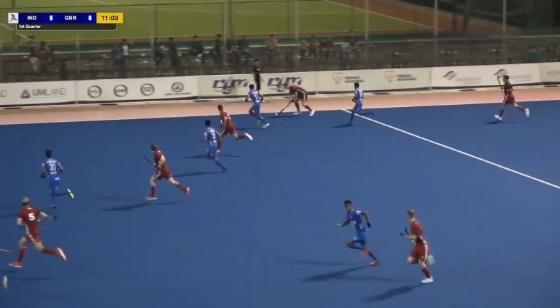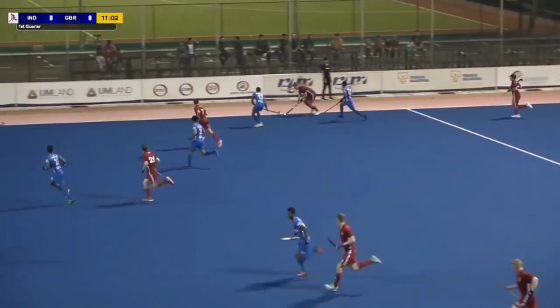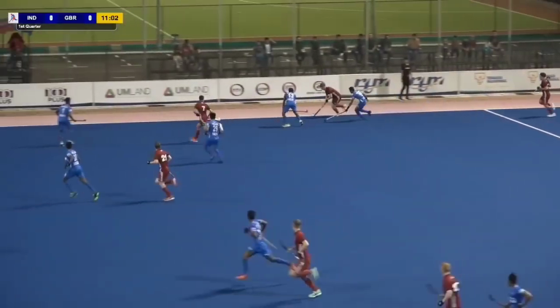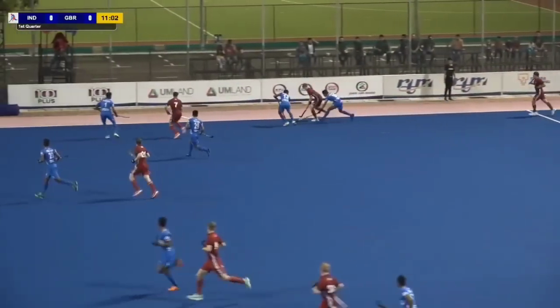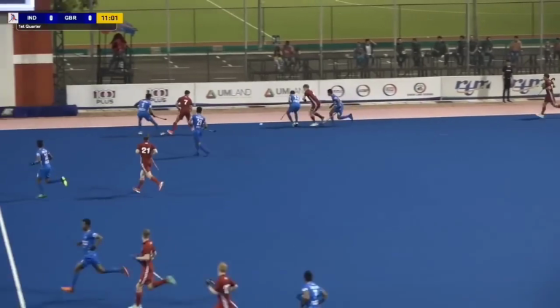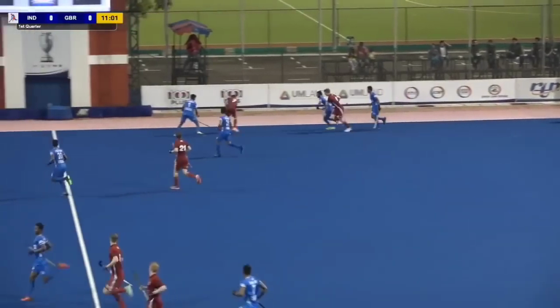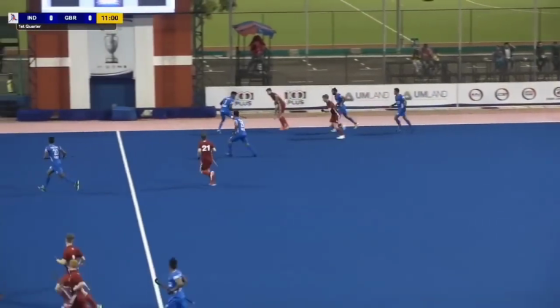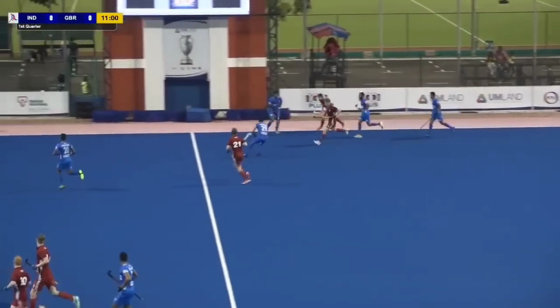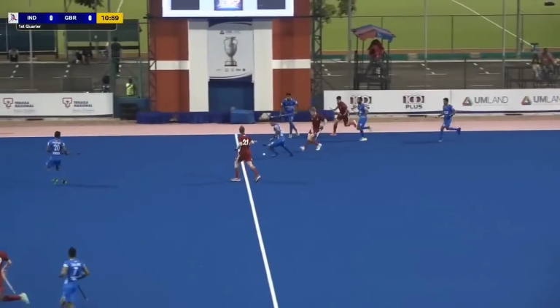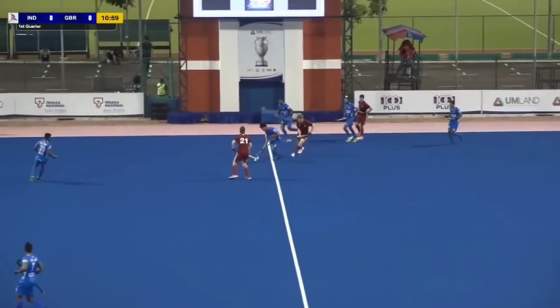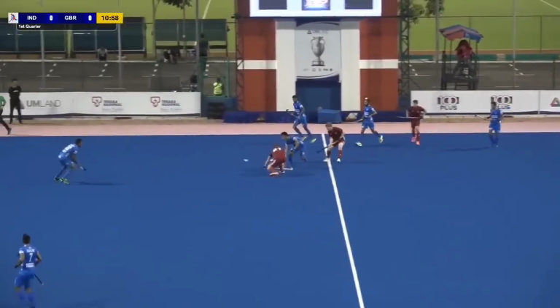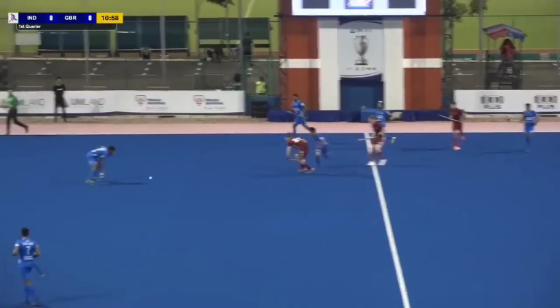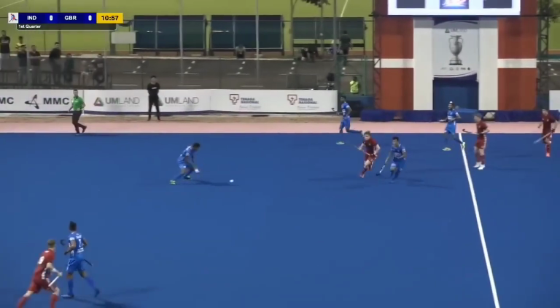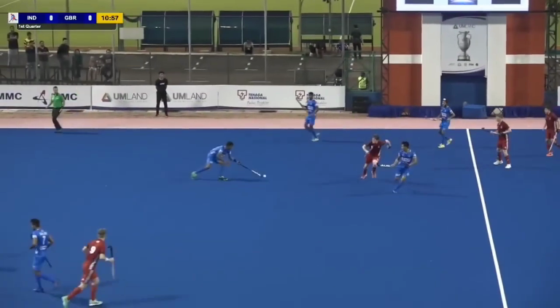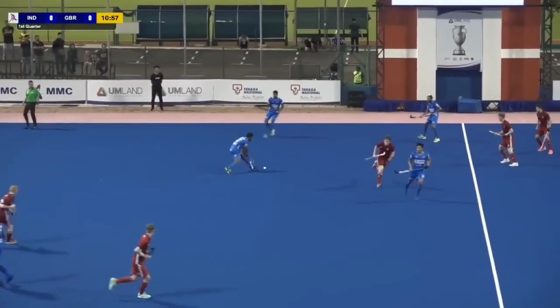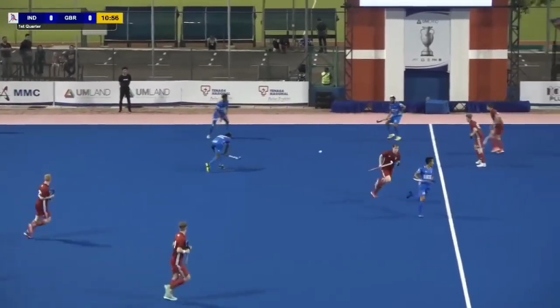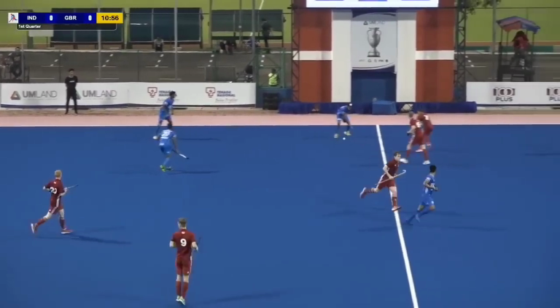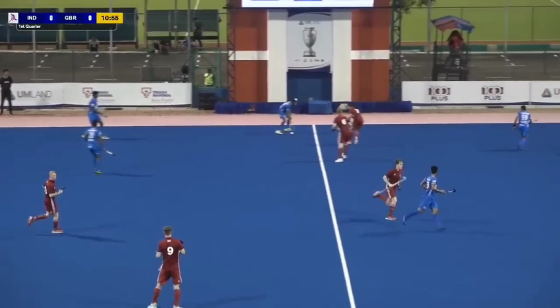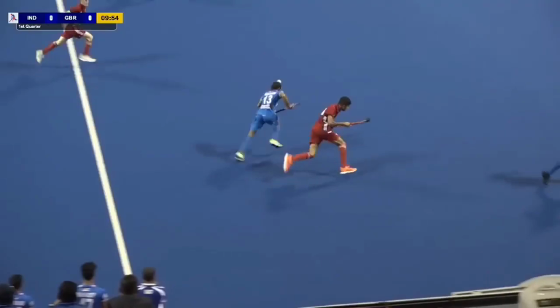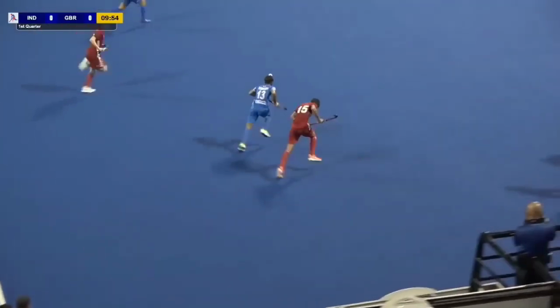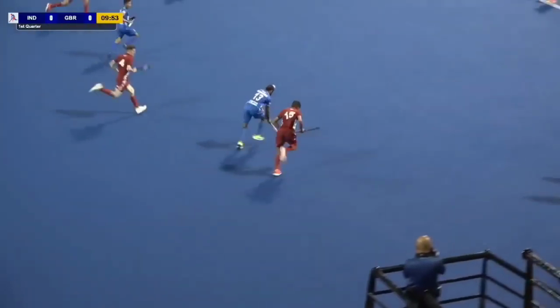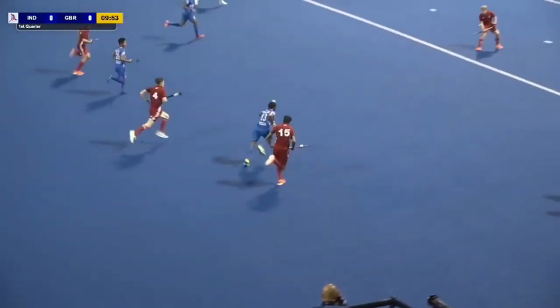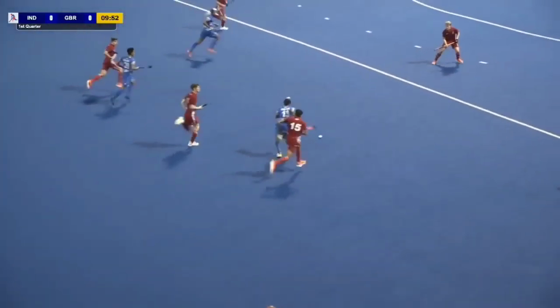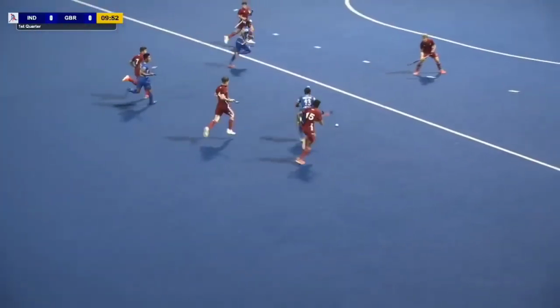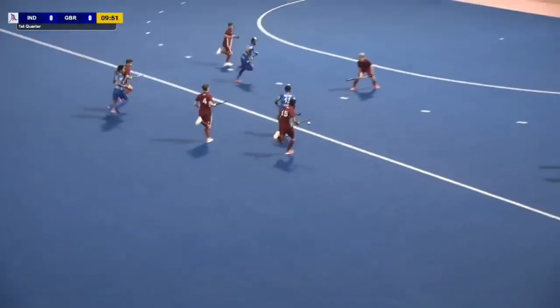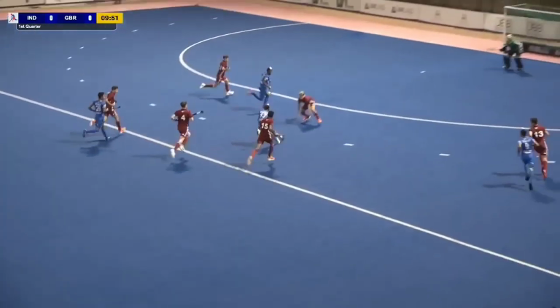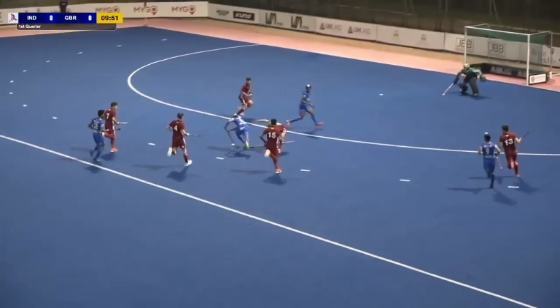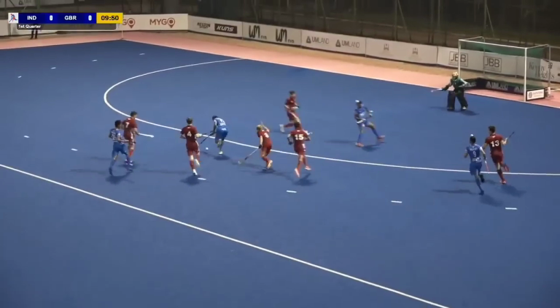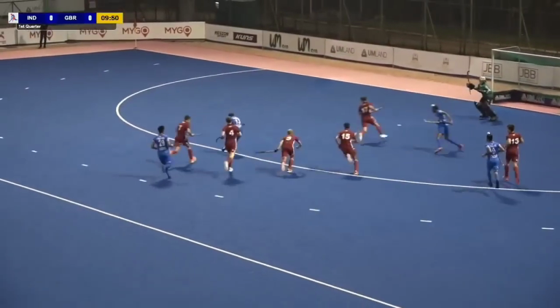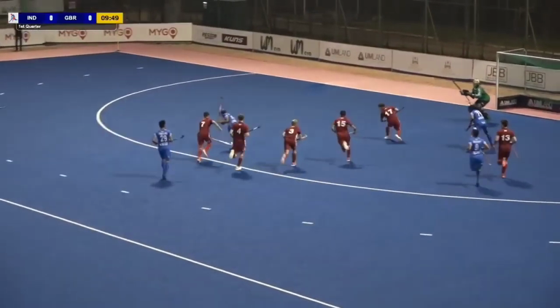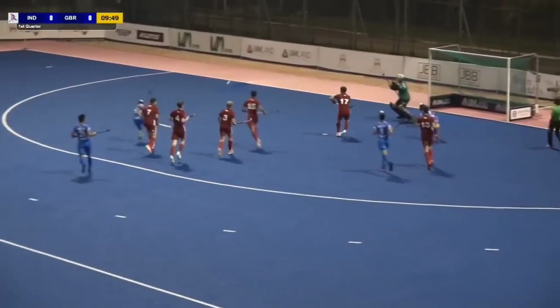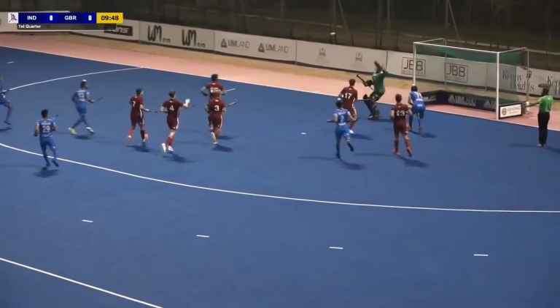Great Britain looking to come out. India going with every red shirt there is — they've stolen possession back. Dilpreet, he goes inside Buhi.